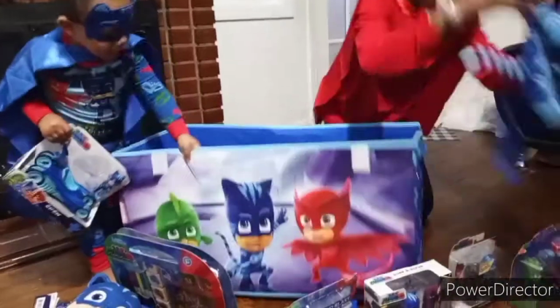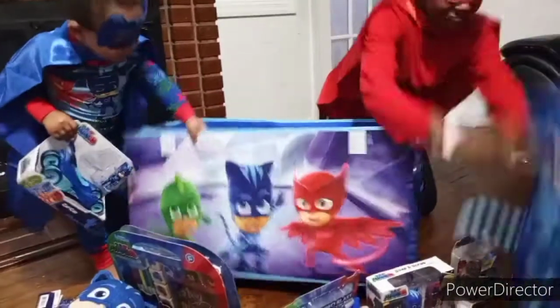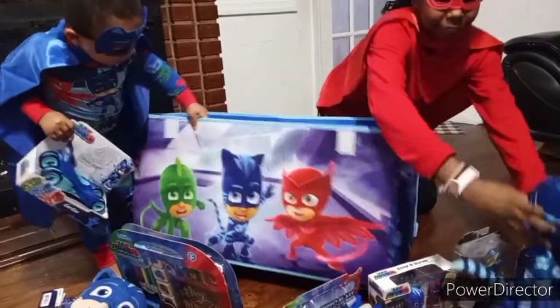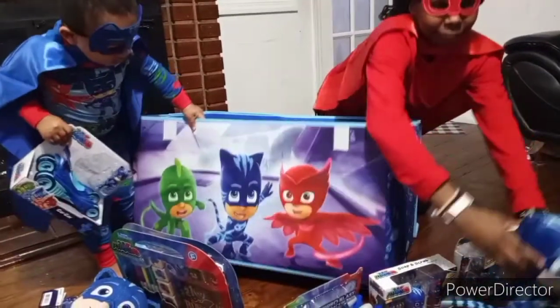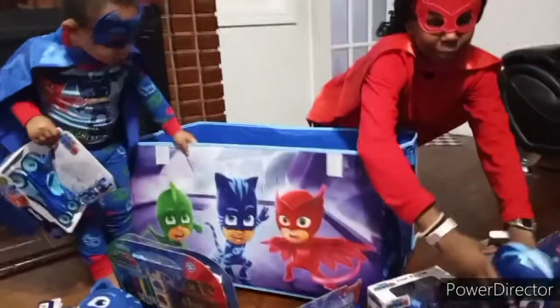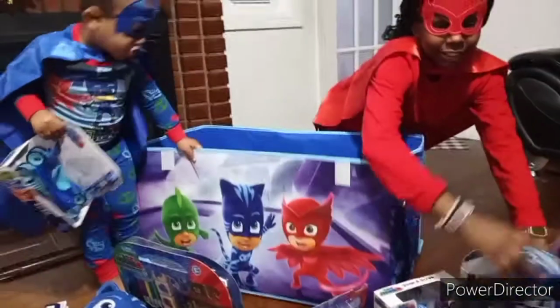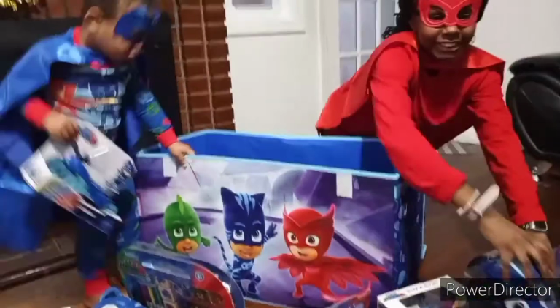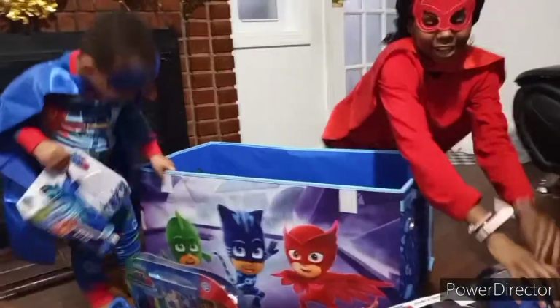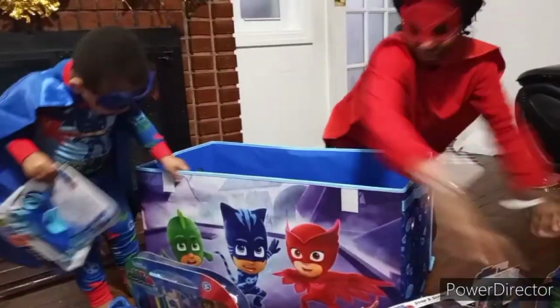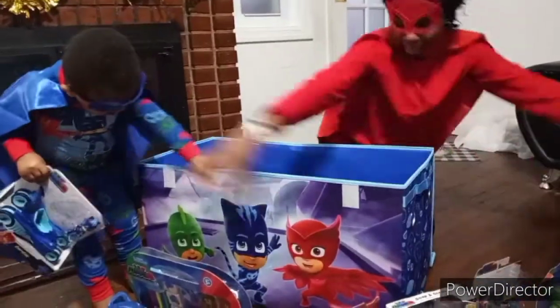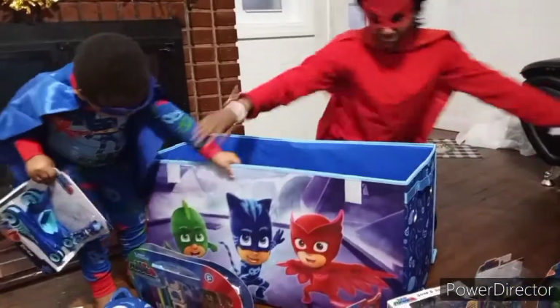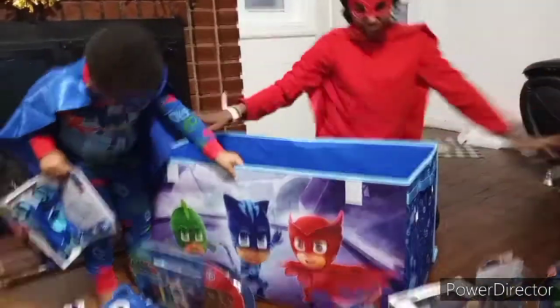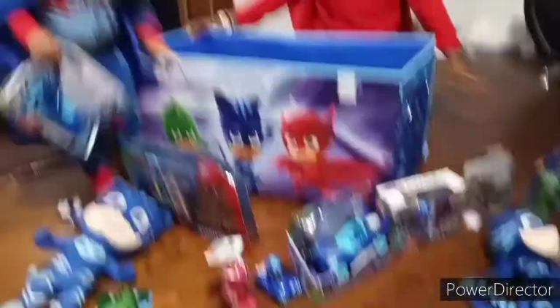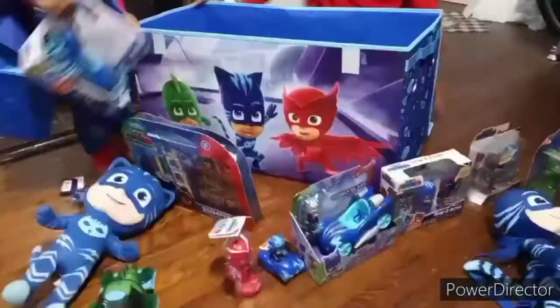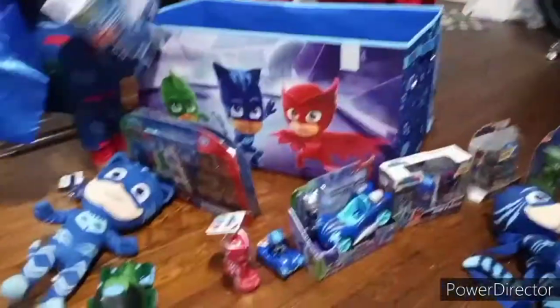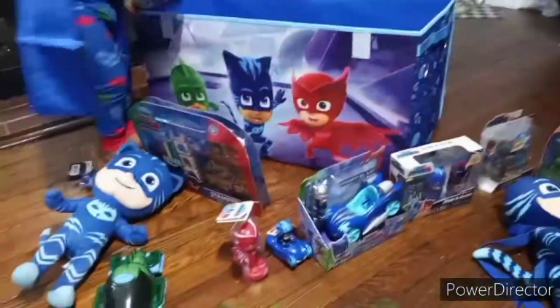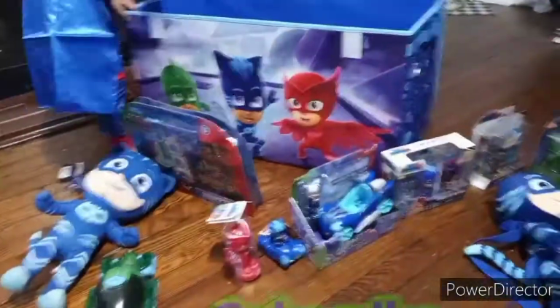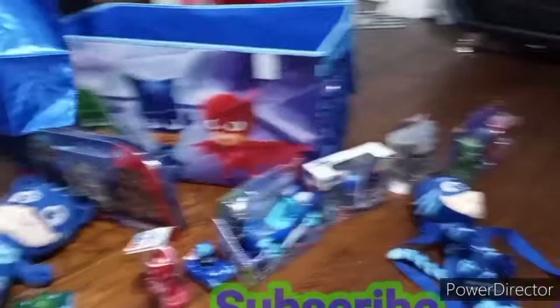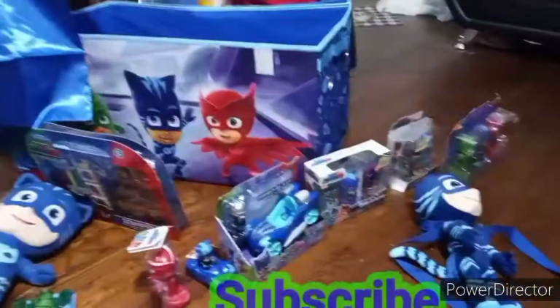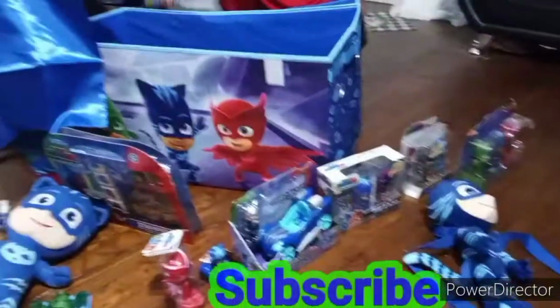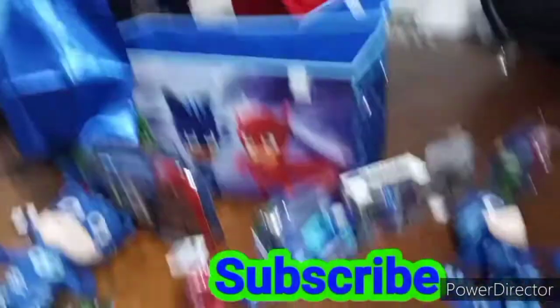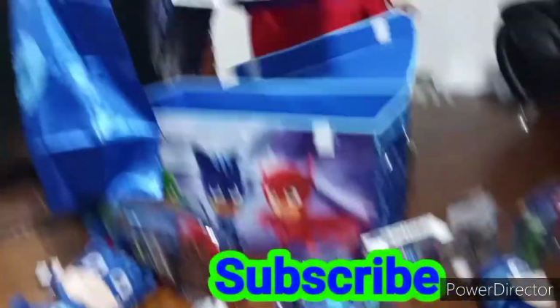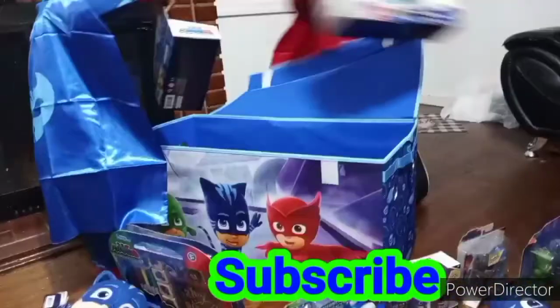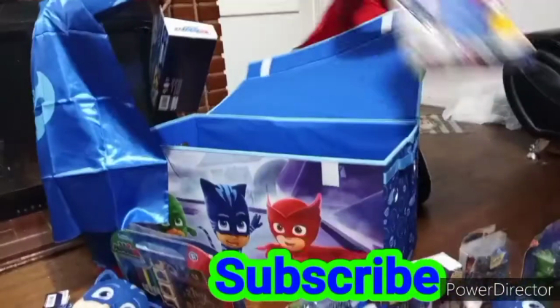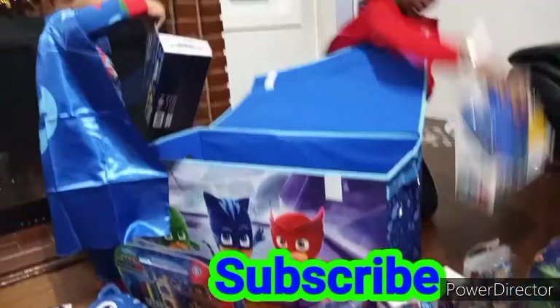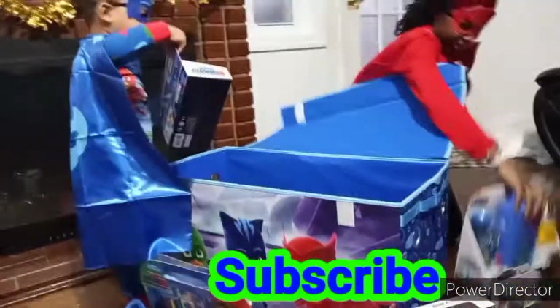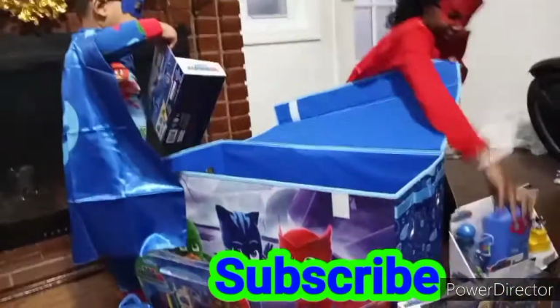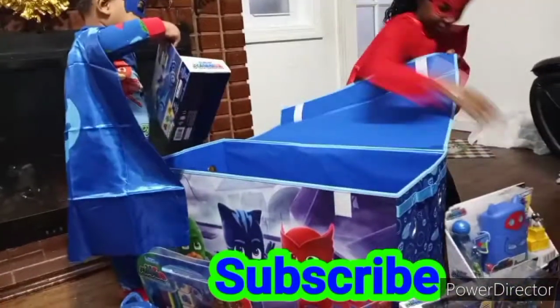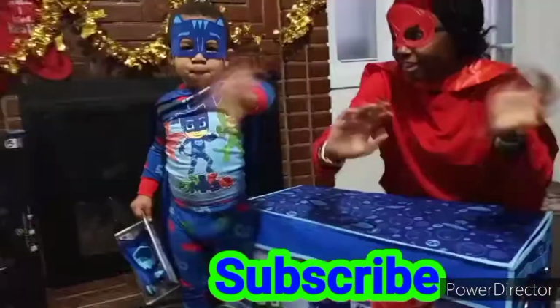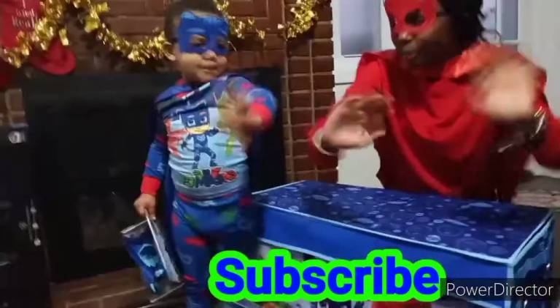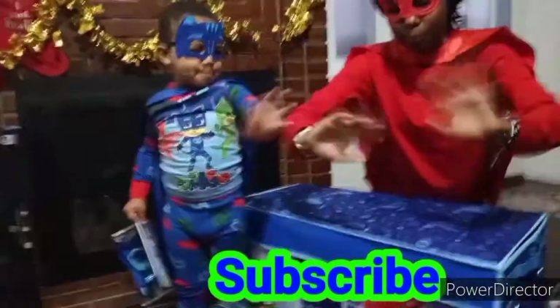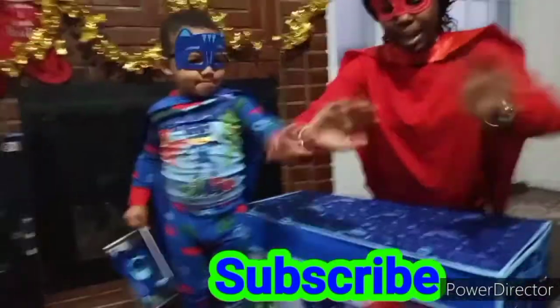Follow us for more. See us unbox all of these. We can't wait to see you. Bye!